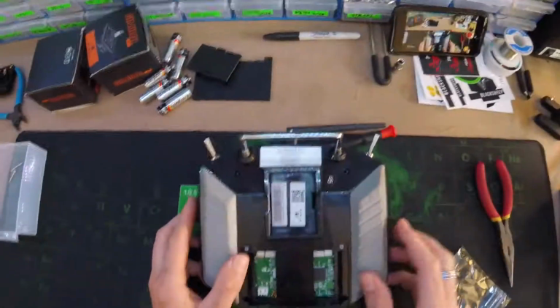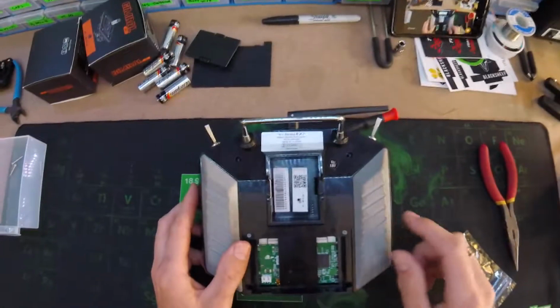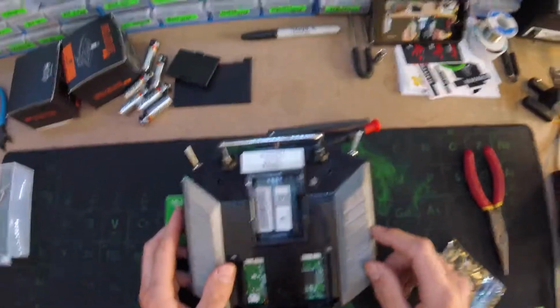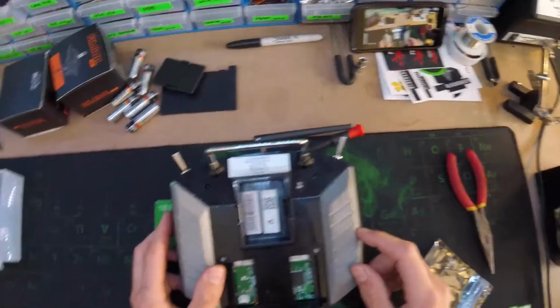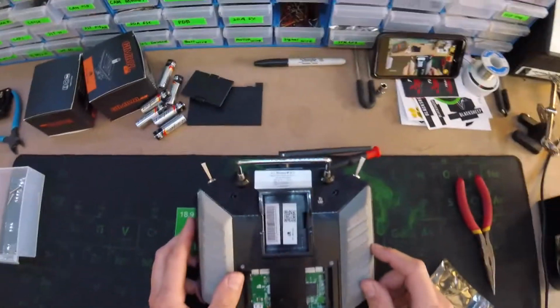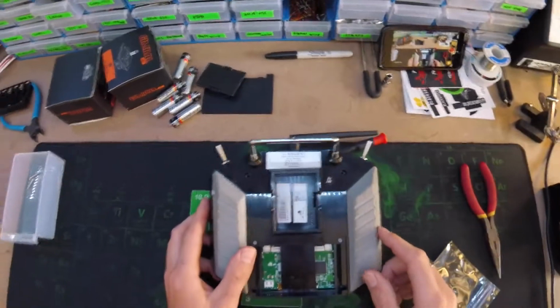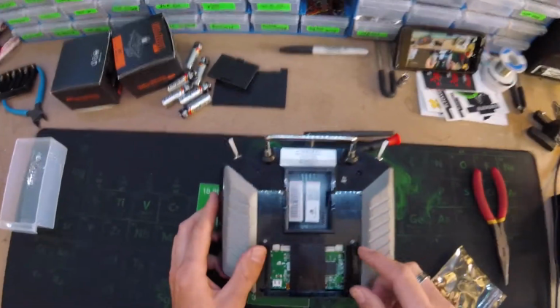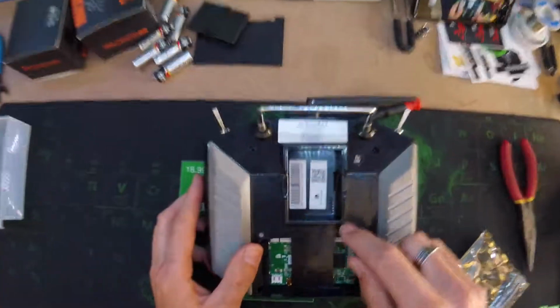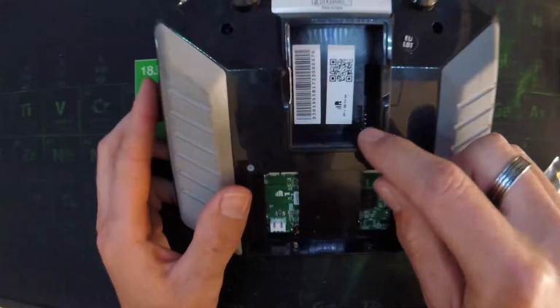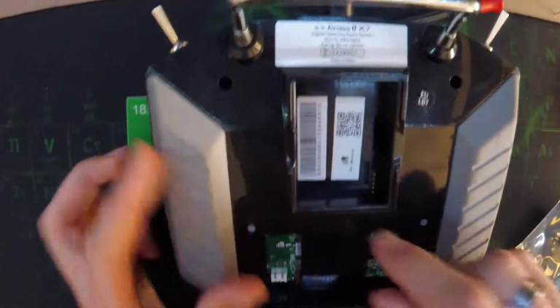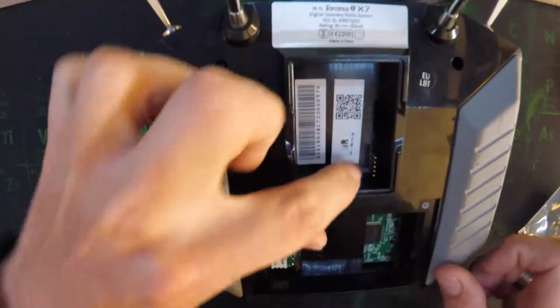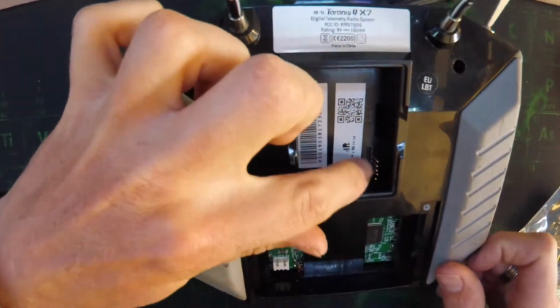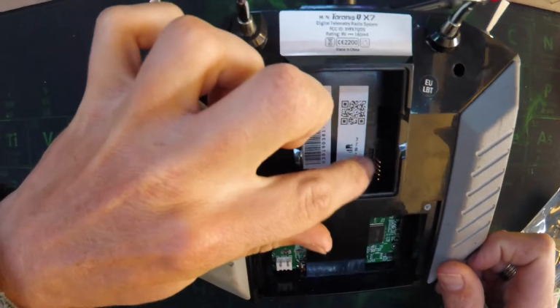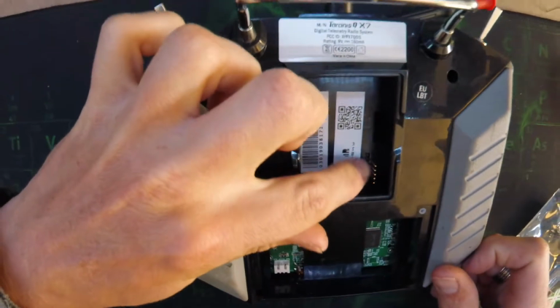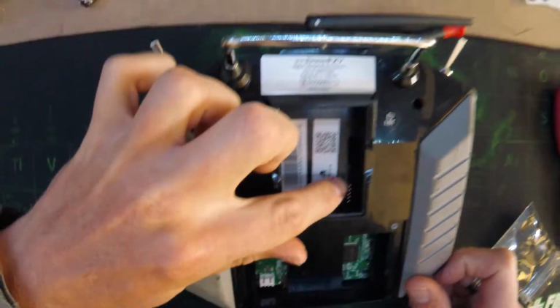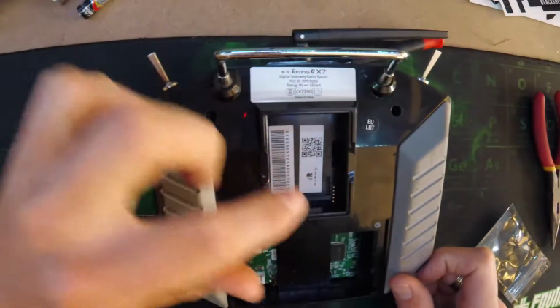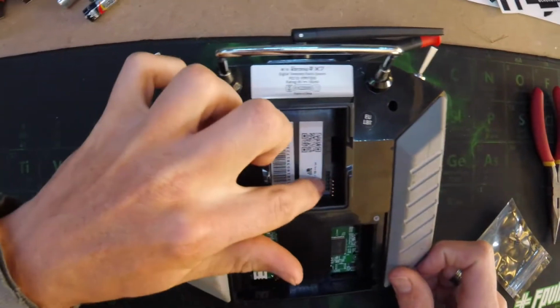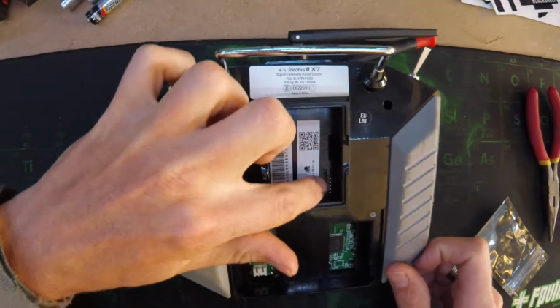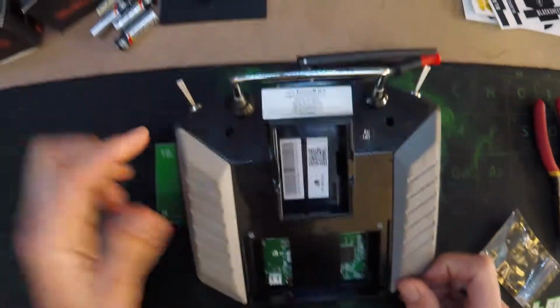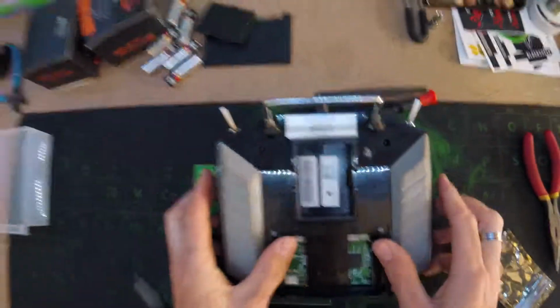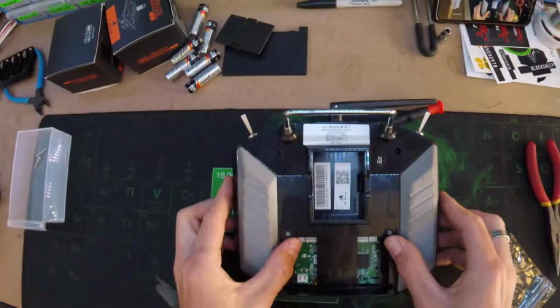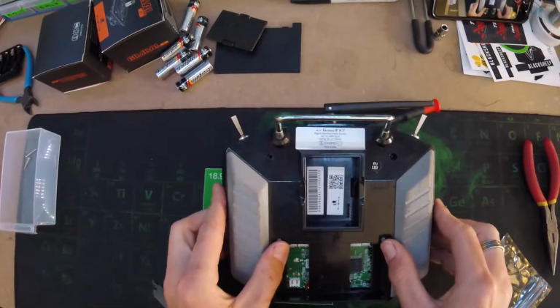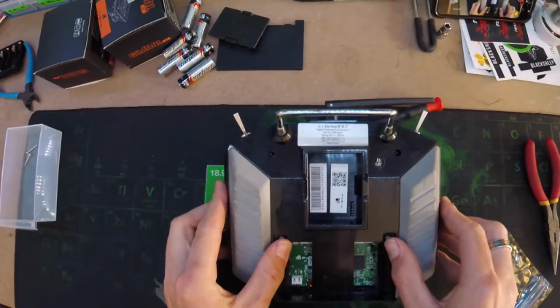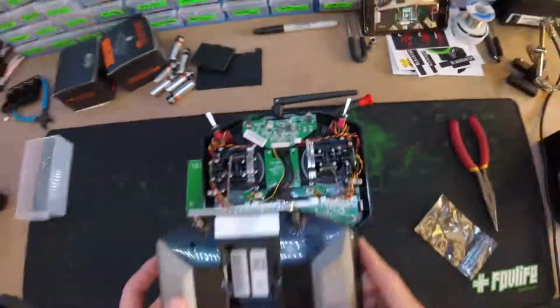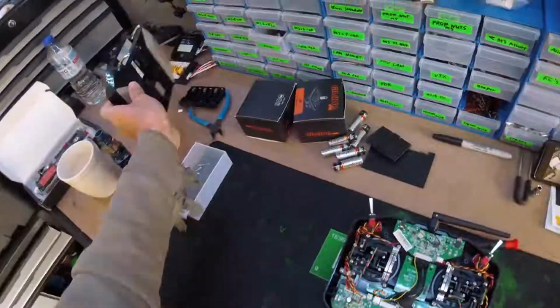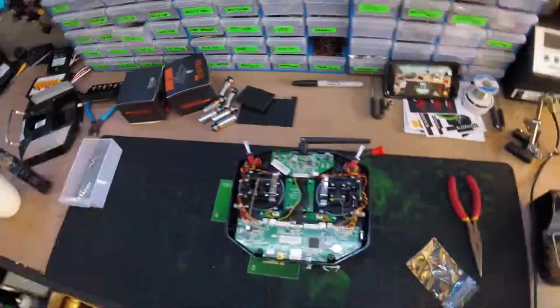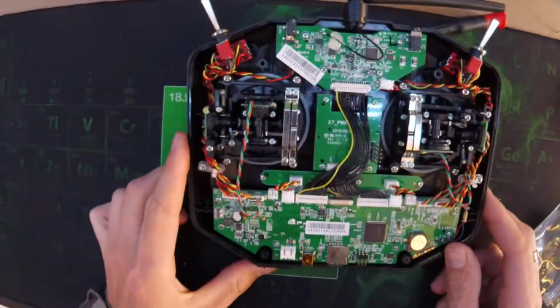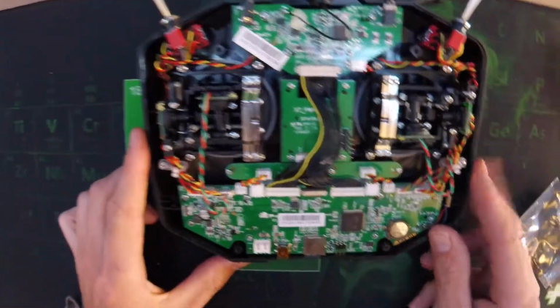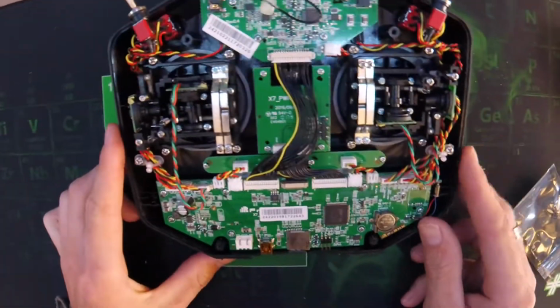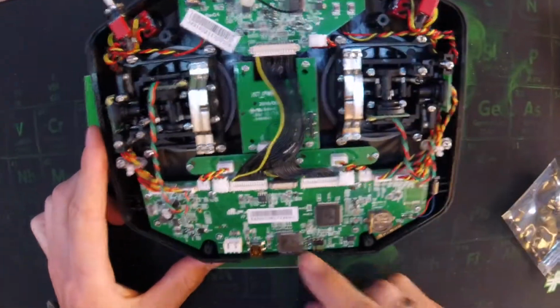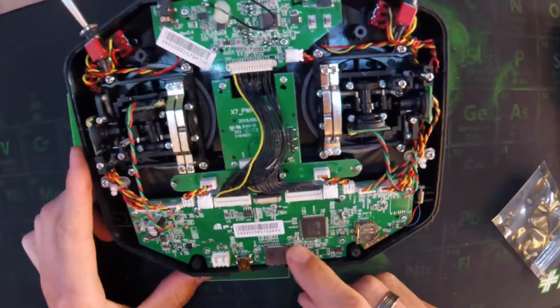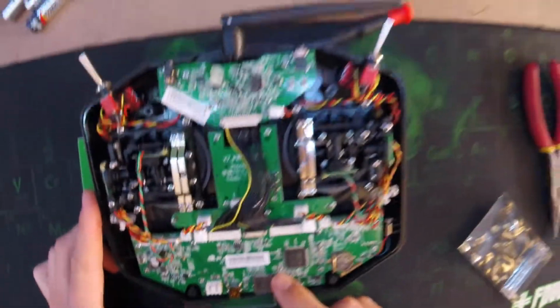Now we're pulling the back off here. It should just come off easily but you want to watch out for these pins, because the case will slide around them. Just make sure you don't bend them.